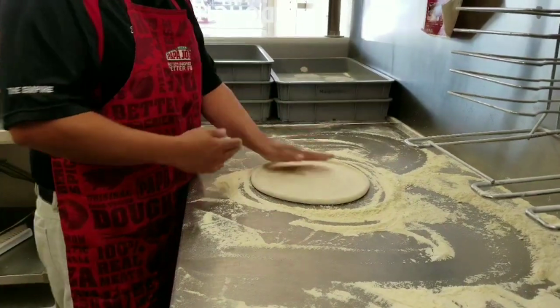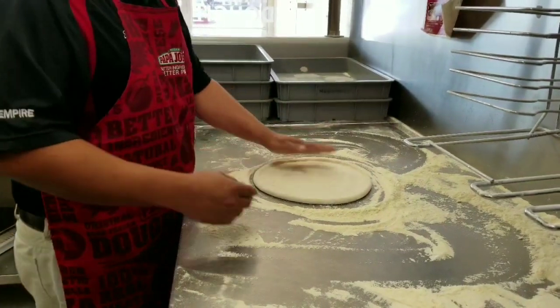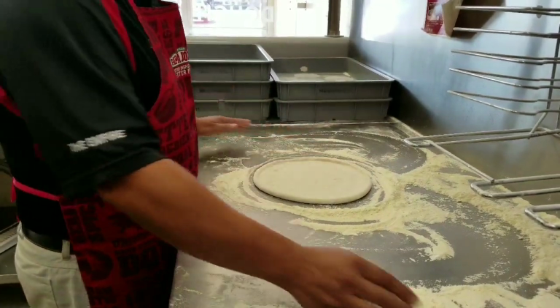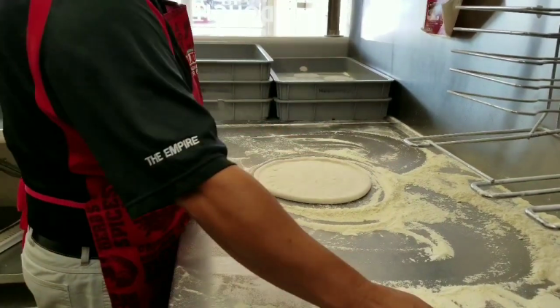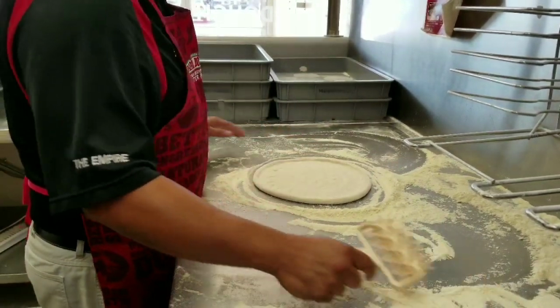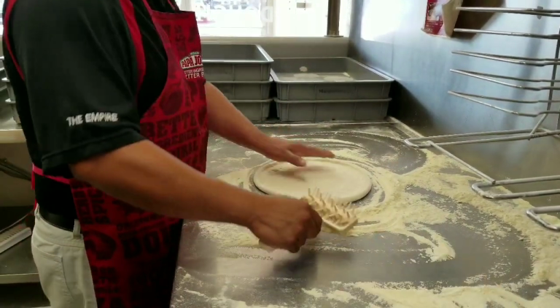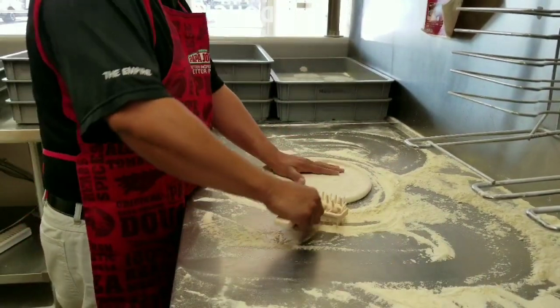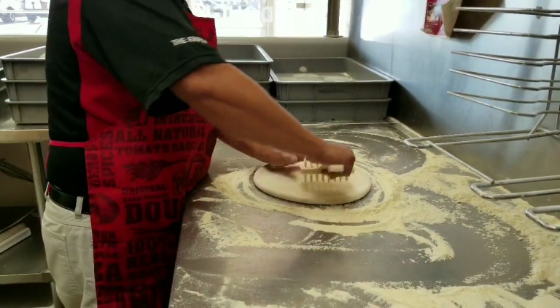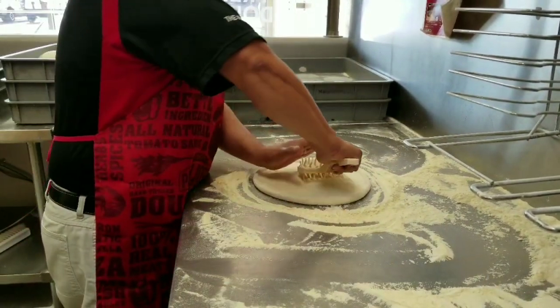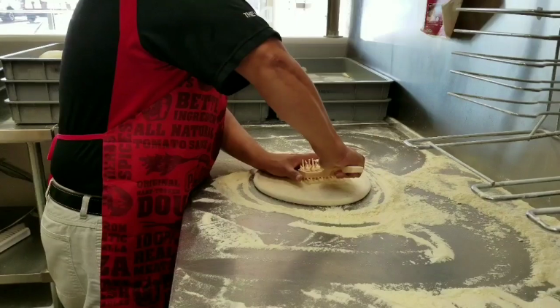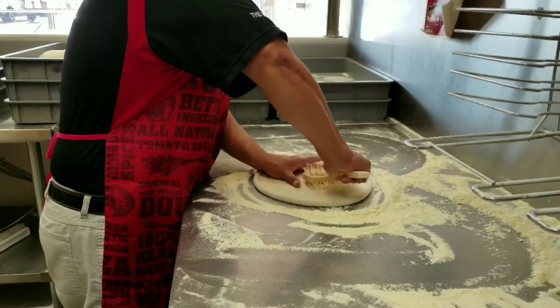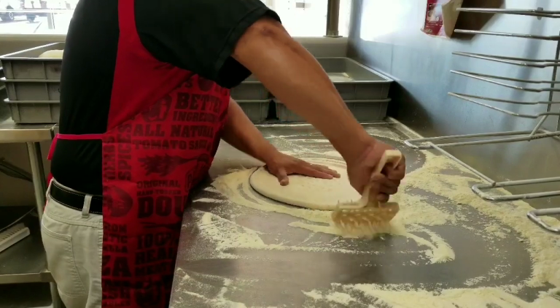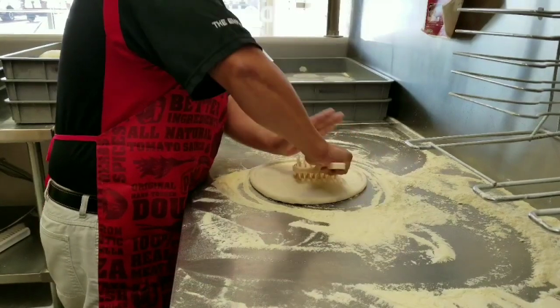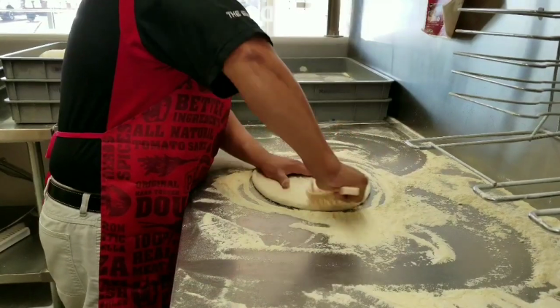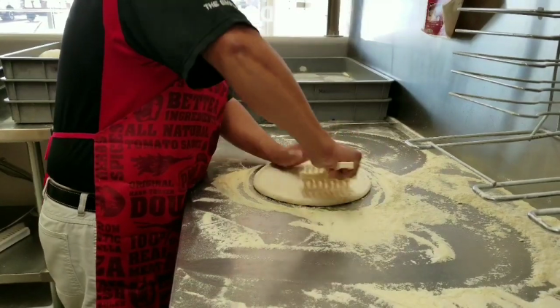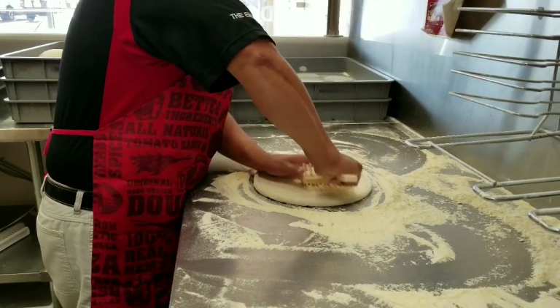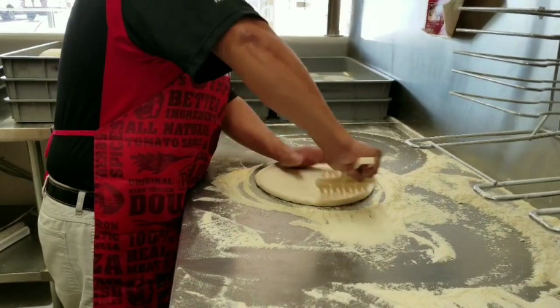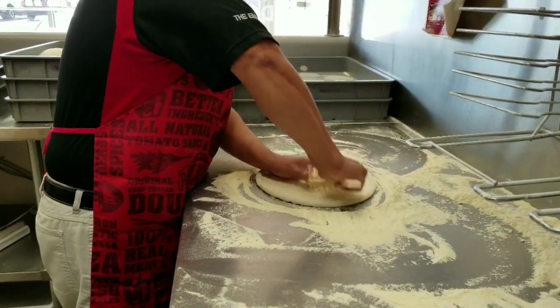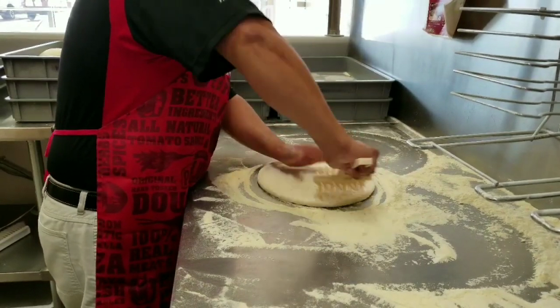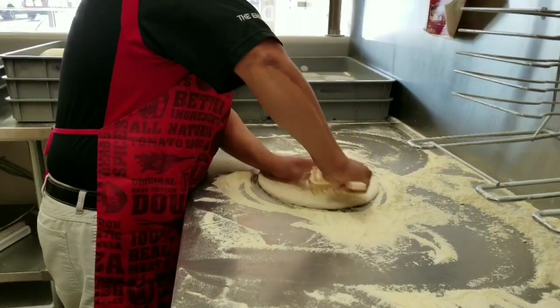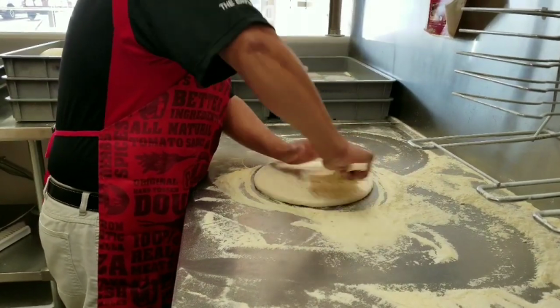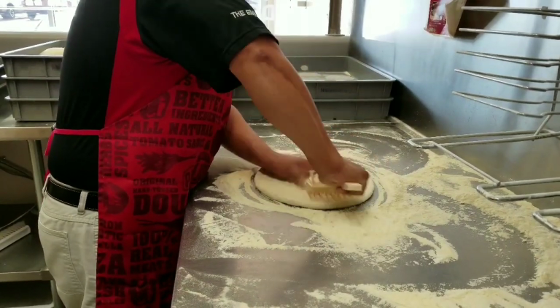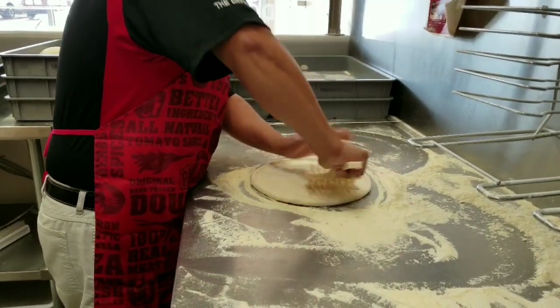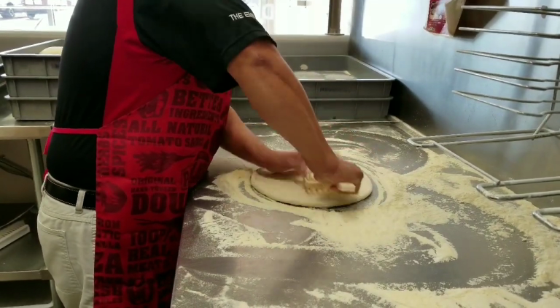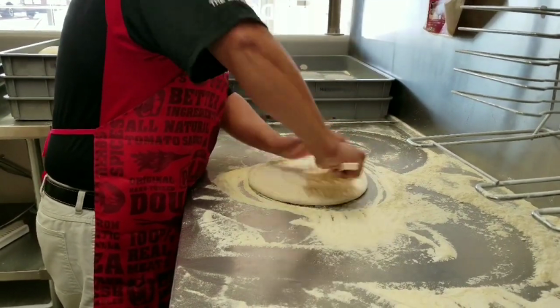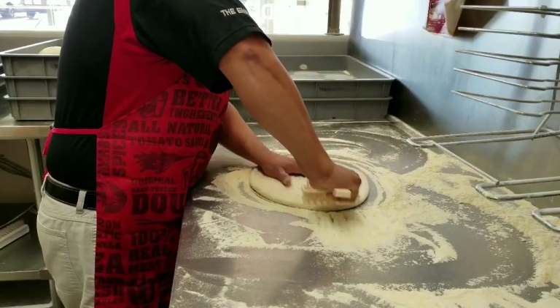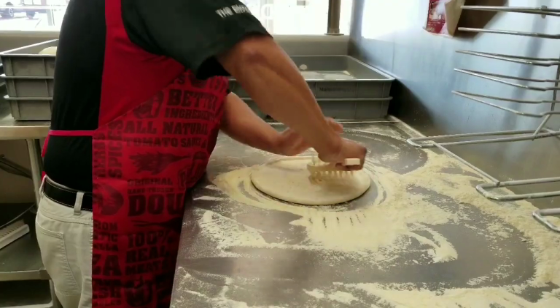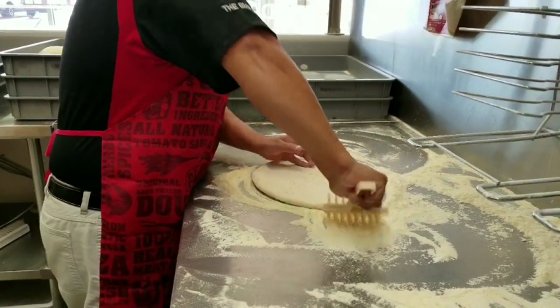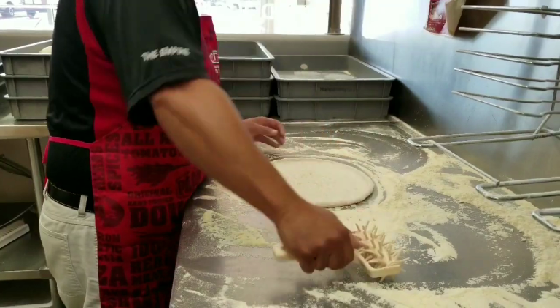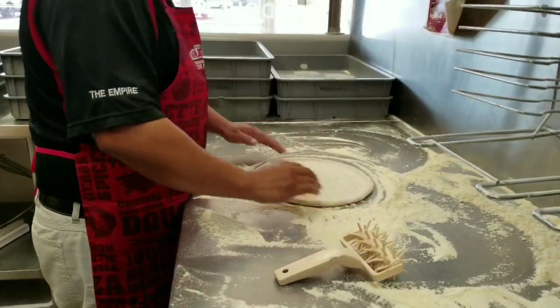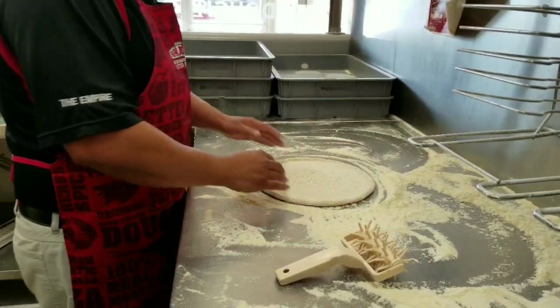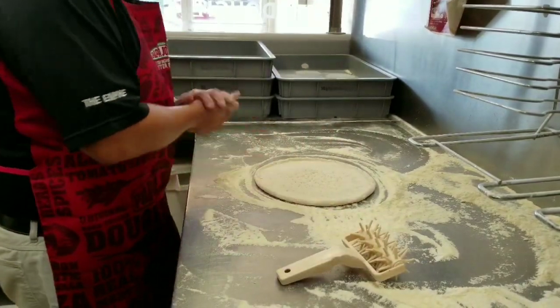Now he's going to take his docker, go center eight to ten times — two, three, four, five, six, seven, eight, nine. So eight to ten. He's already got his screen down.